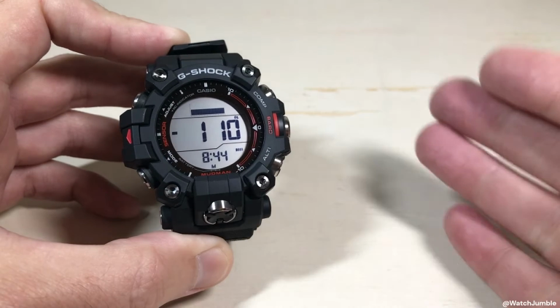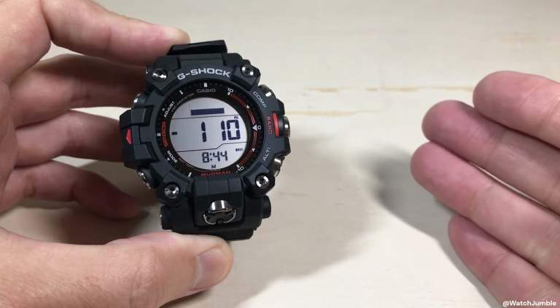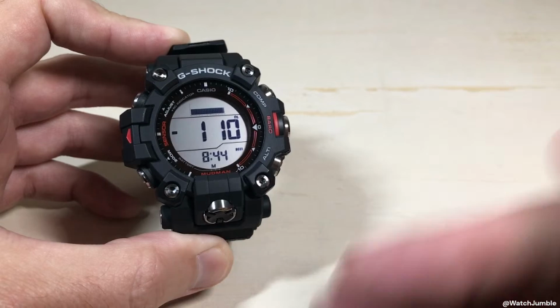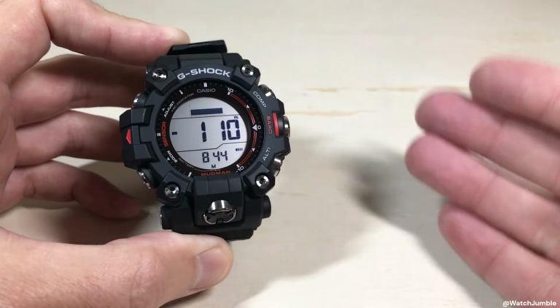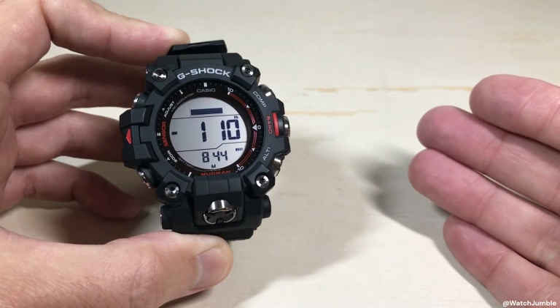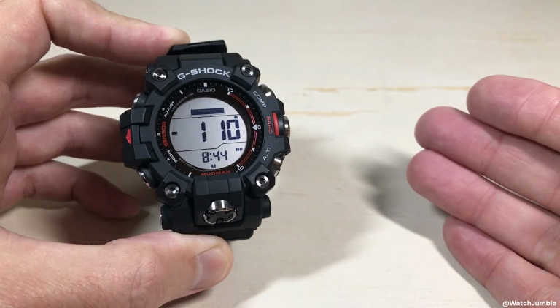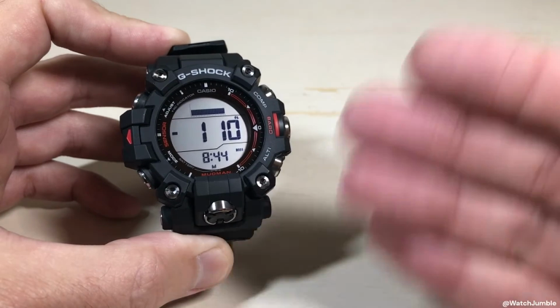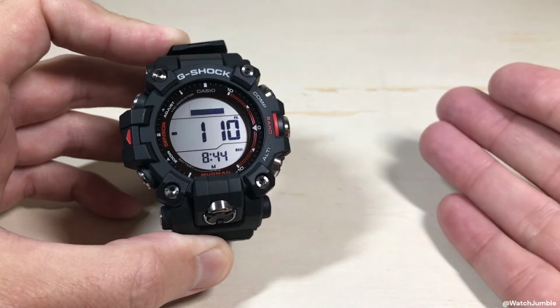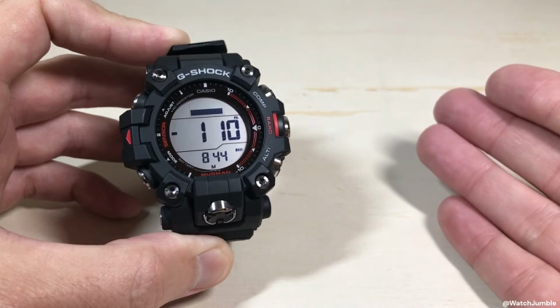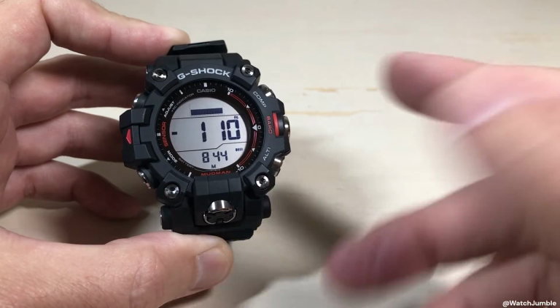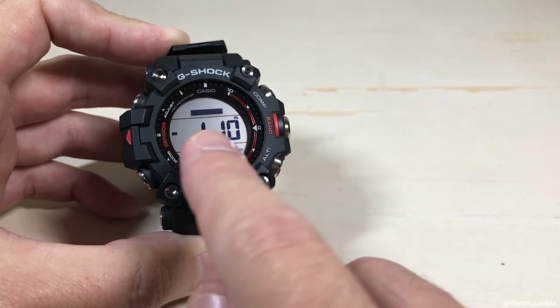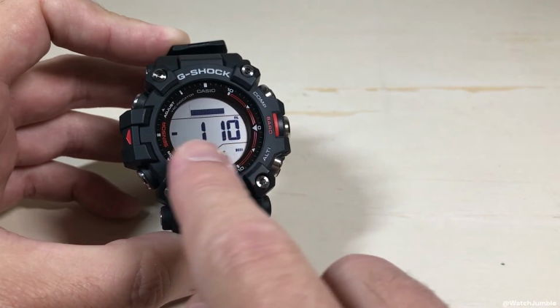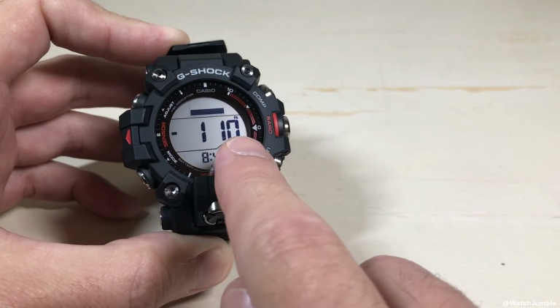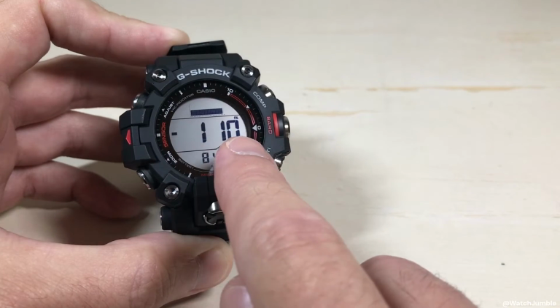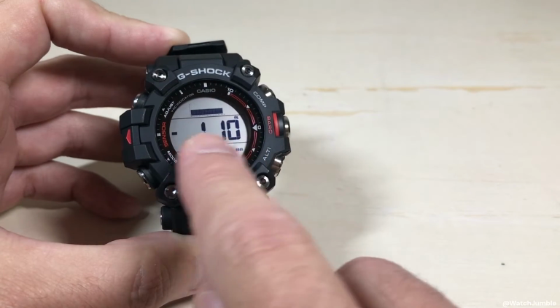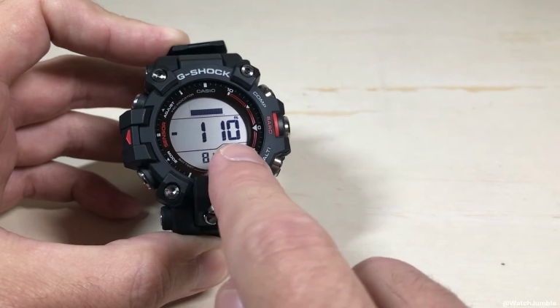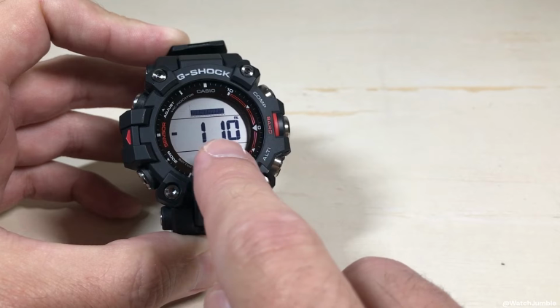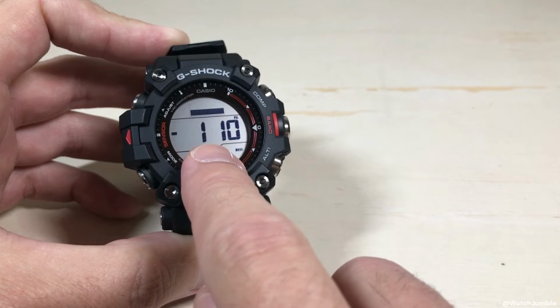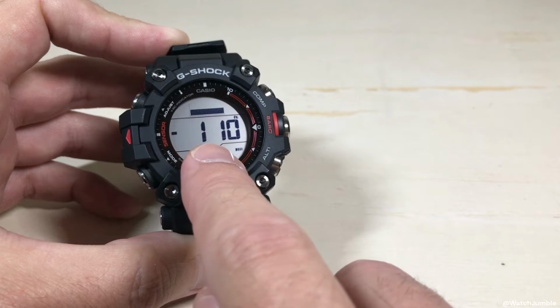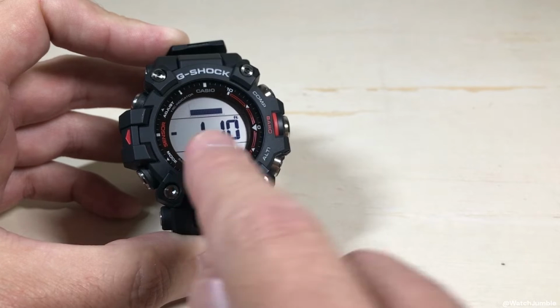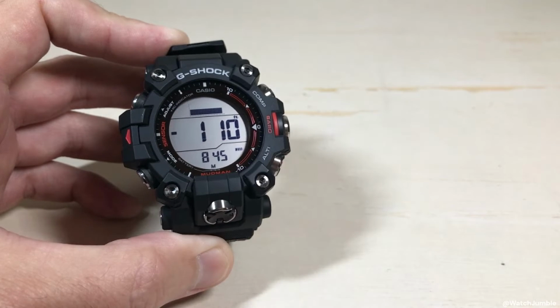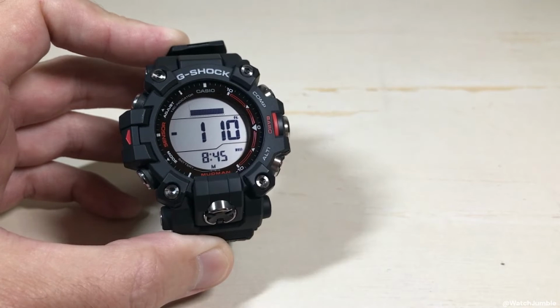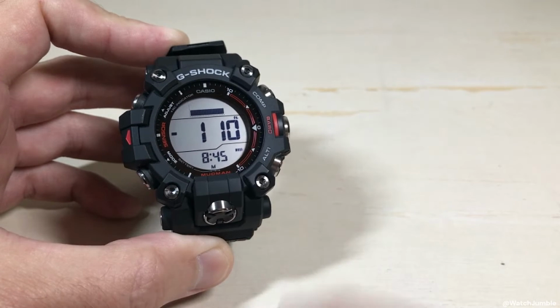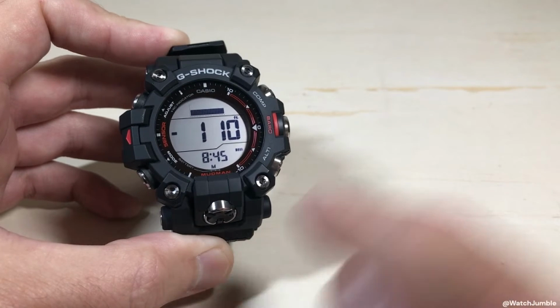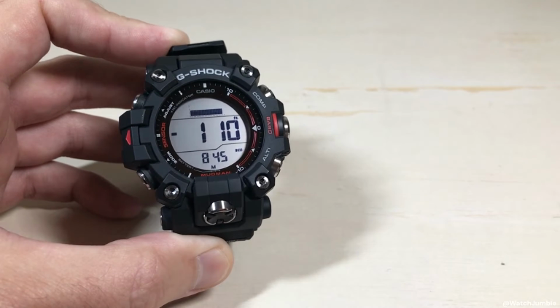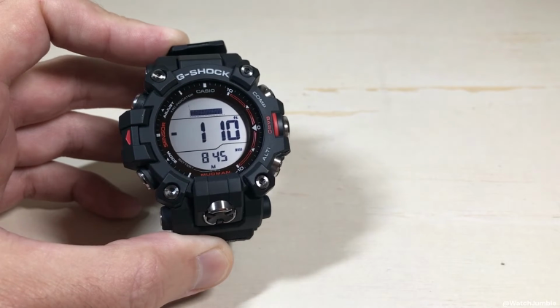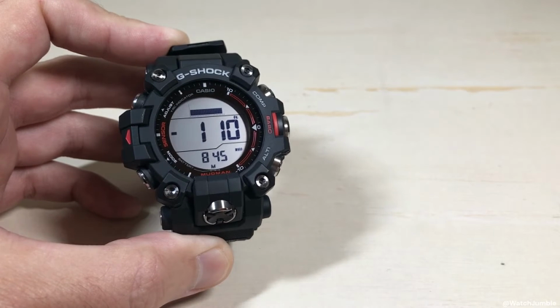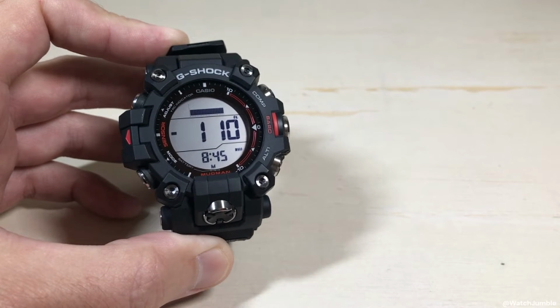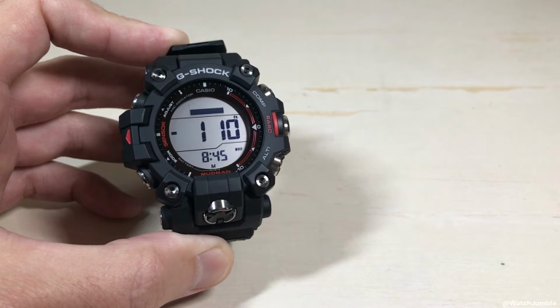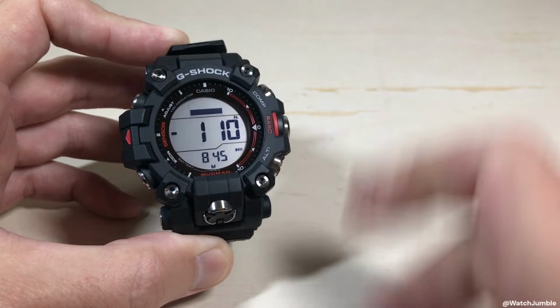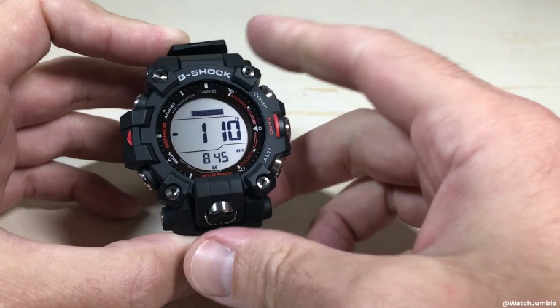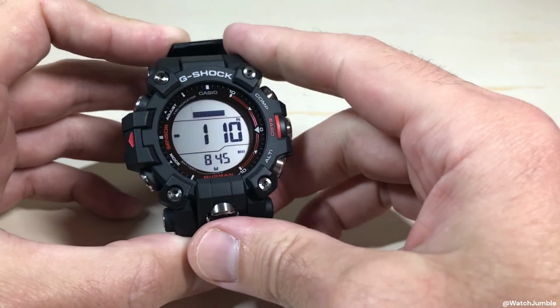Maybe you're looking at a map, maybe you're looking on the internet, maybe you're out on a nature trail and they have the altitude reading posted — and you want to adjust your watch to match exactly what that altitude value is. I'm going to show you how to do it.